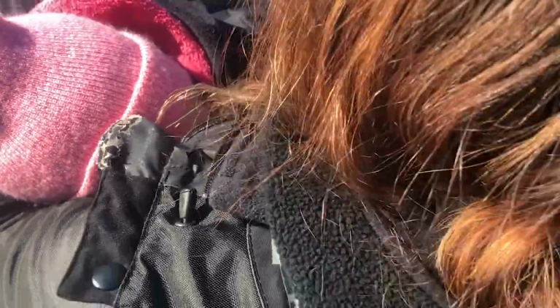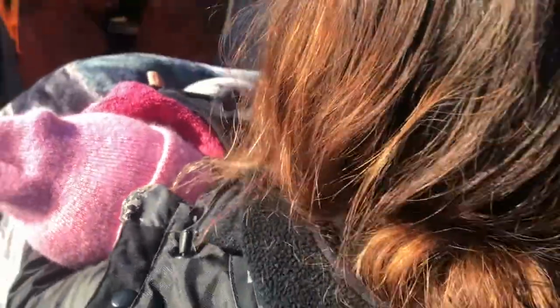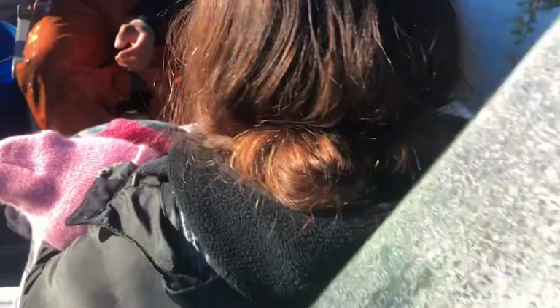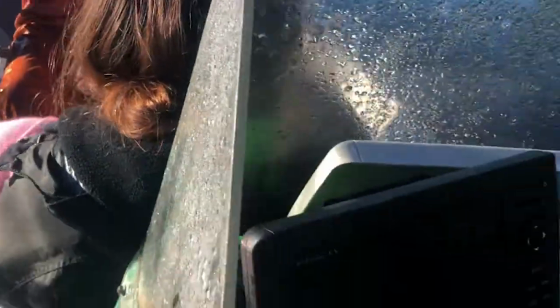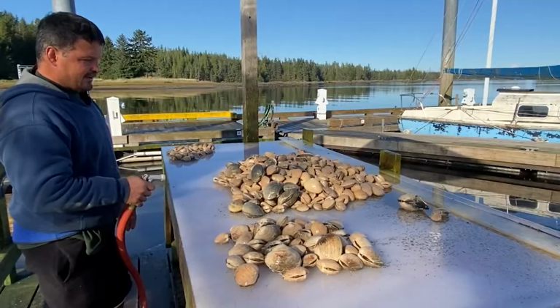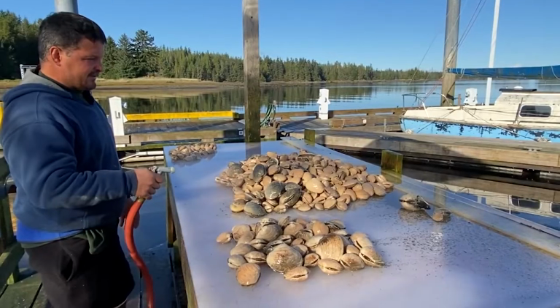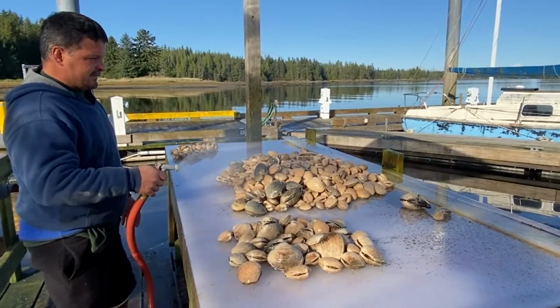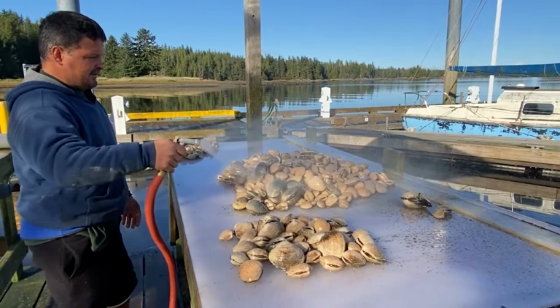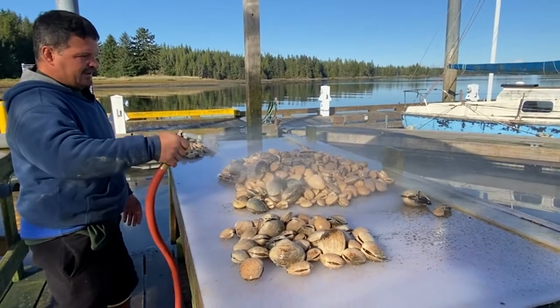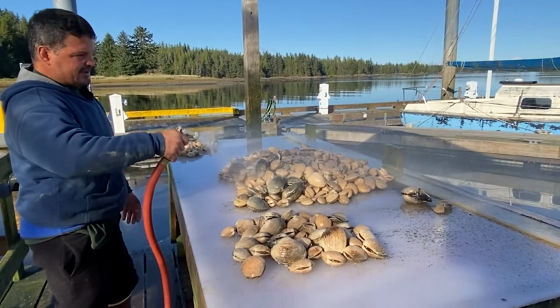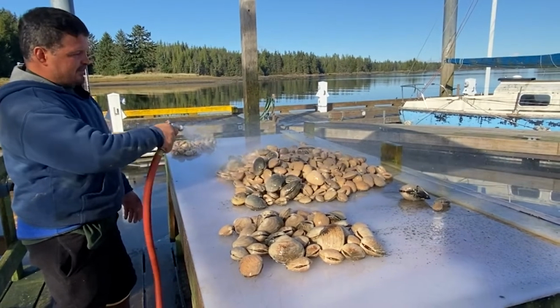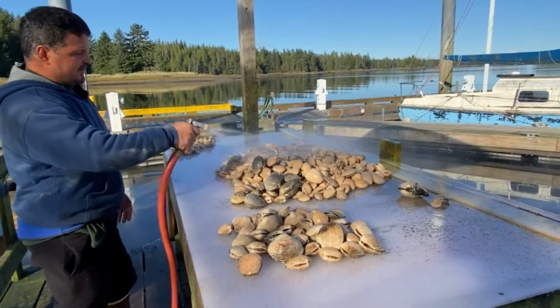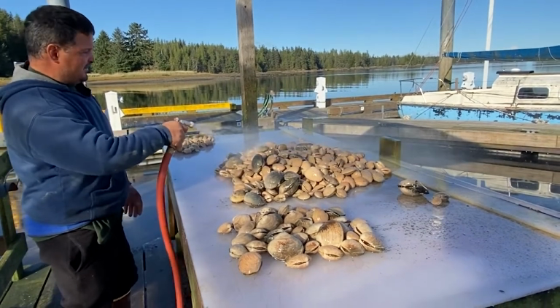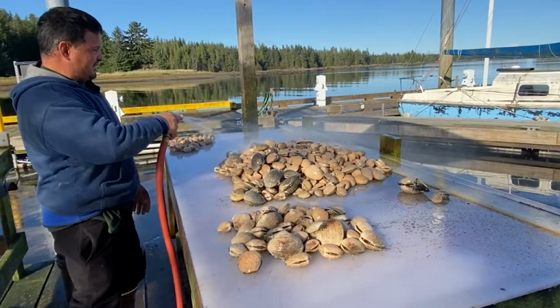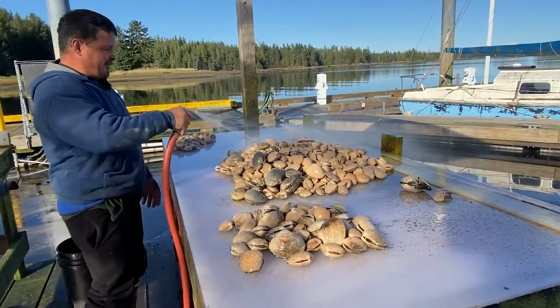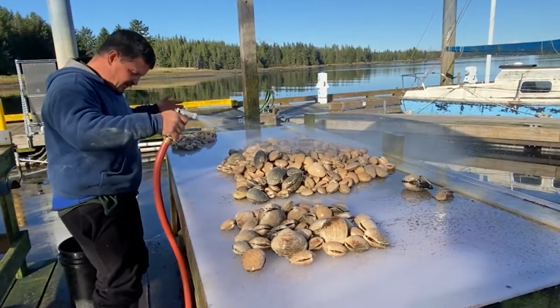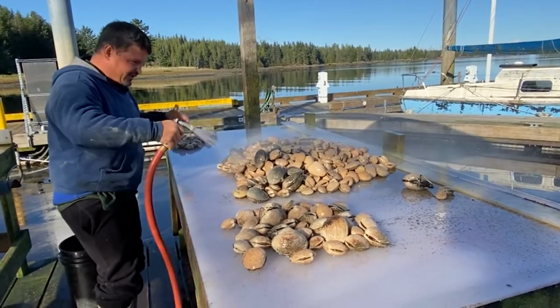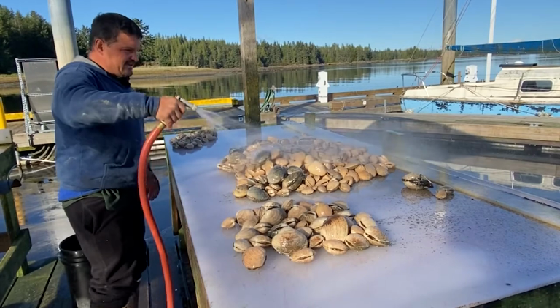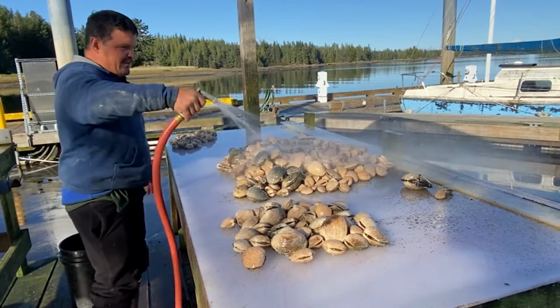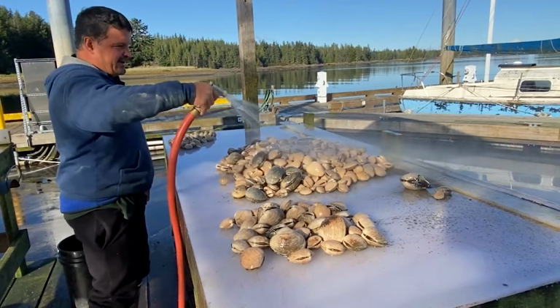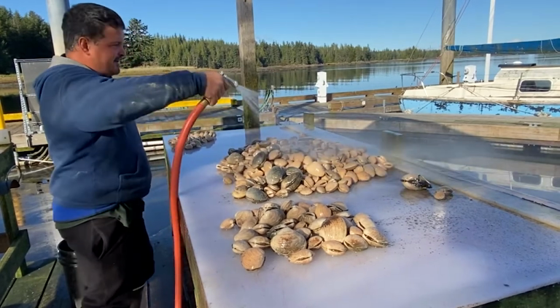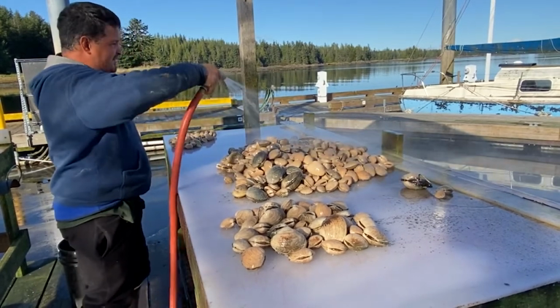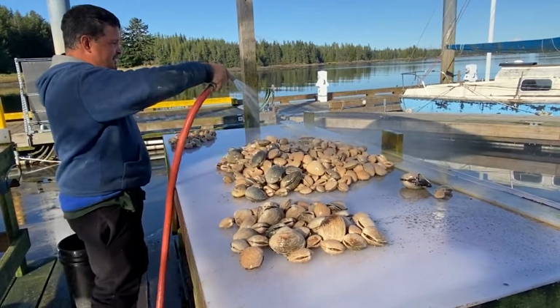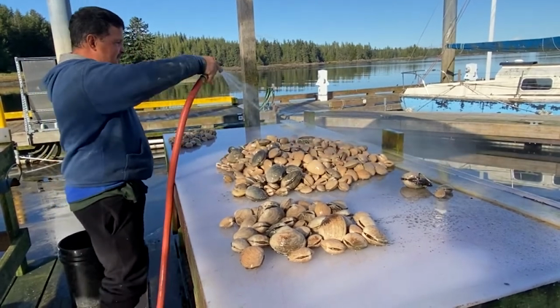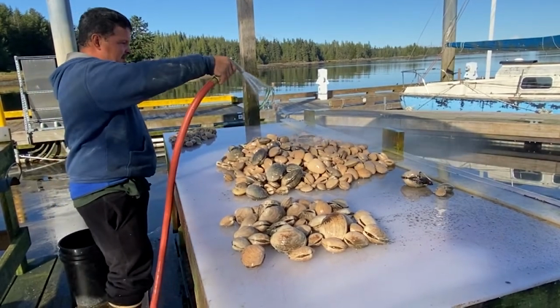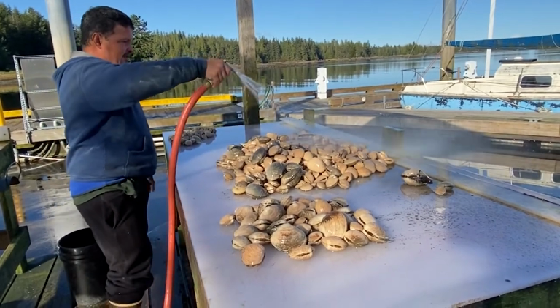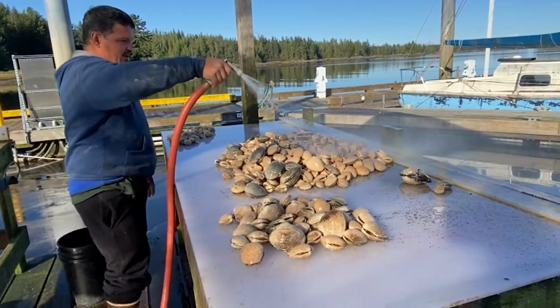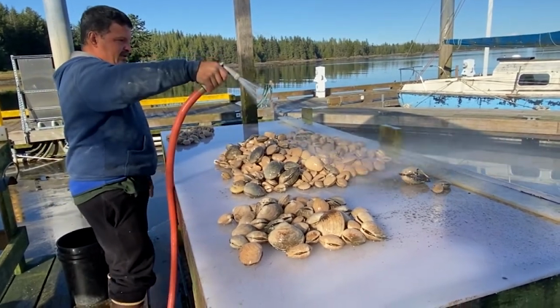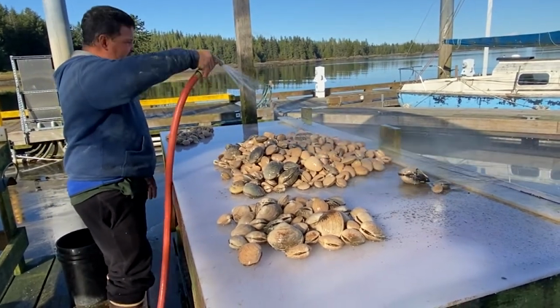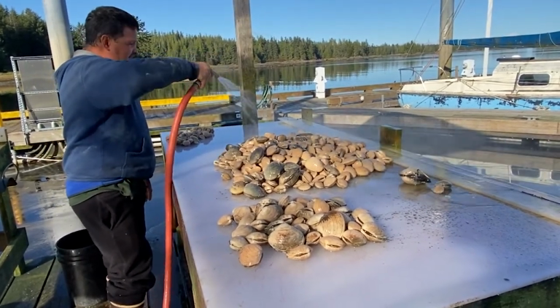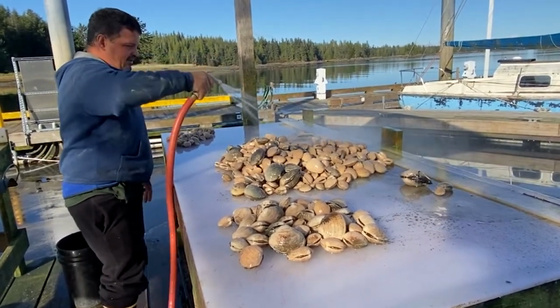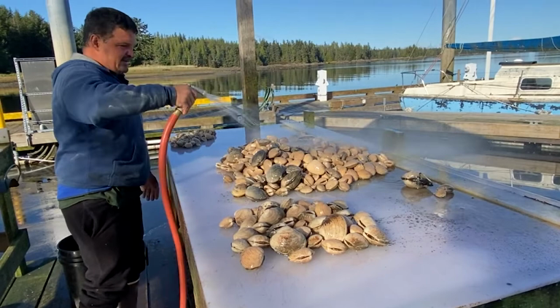All right, so we're just putting them all up on the table because we don't want to break them. Should have kept my rain gear on, but I'm smarter. We're just going to get the hose over it.